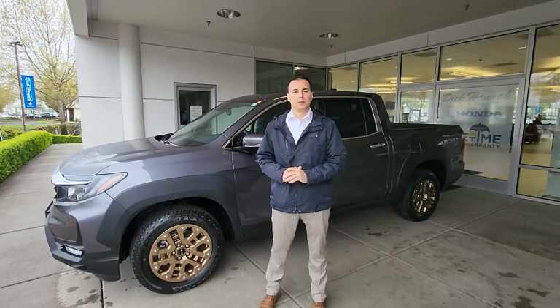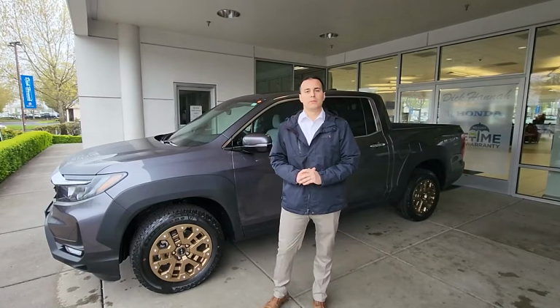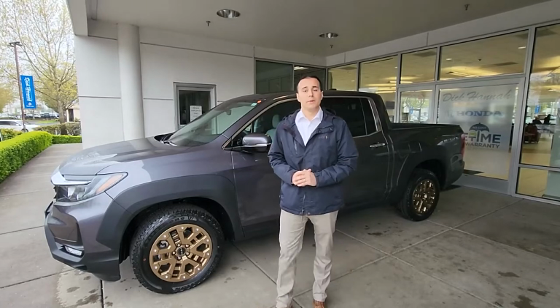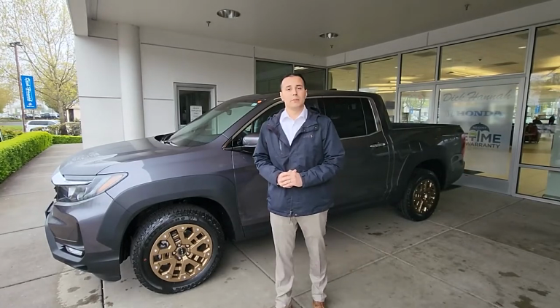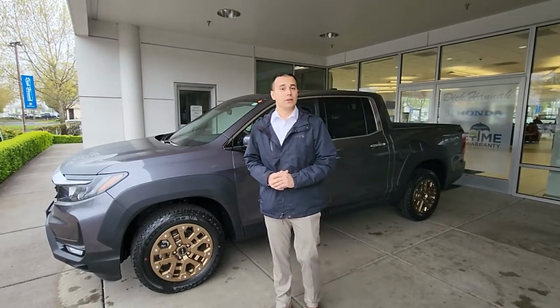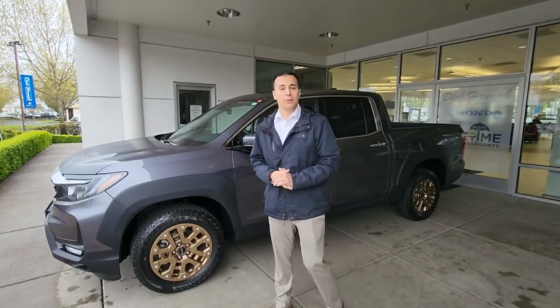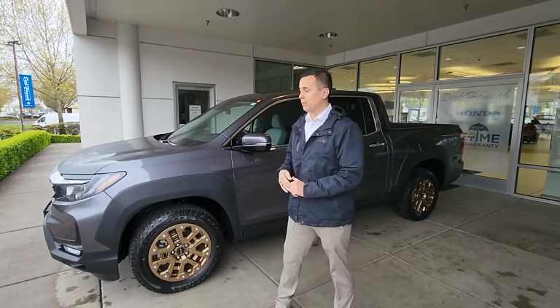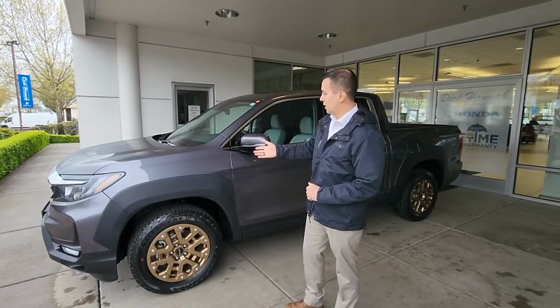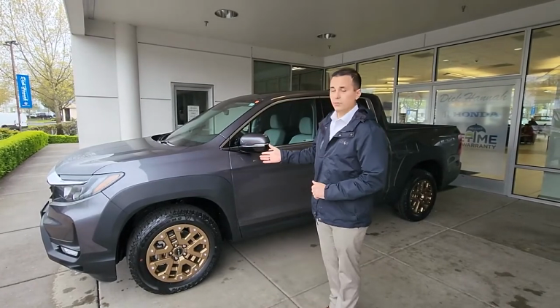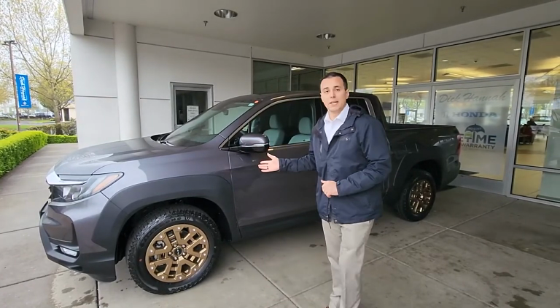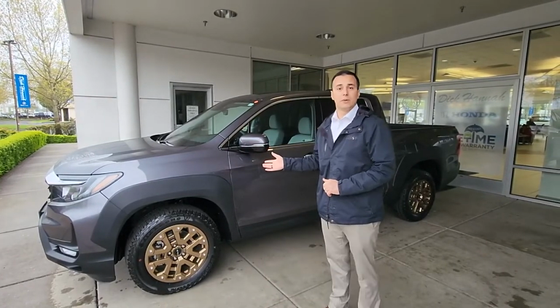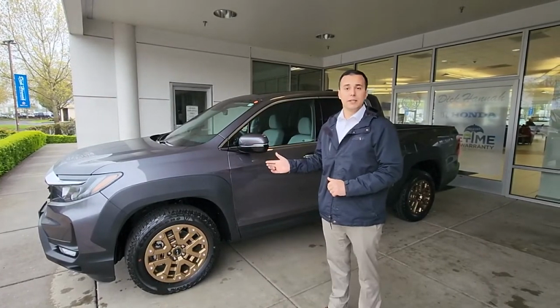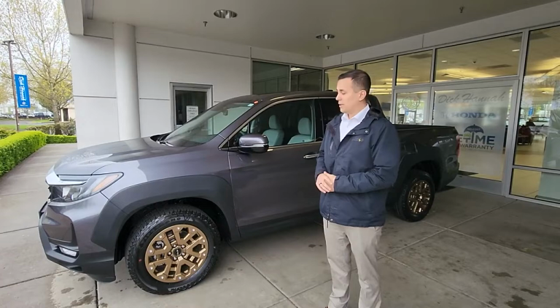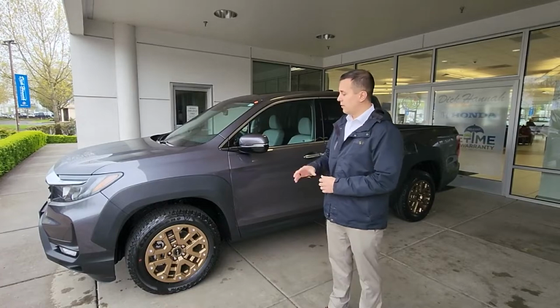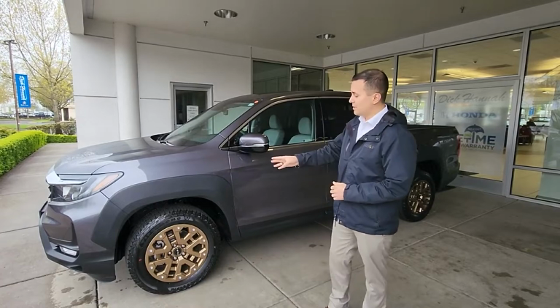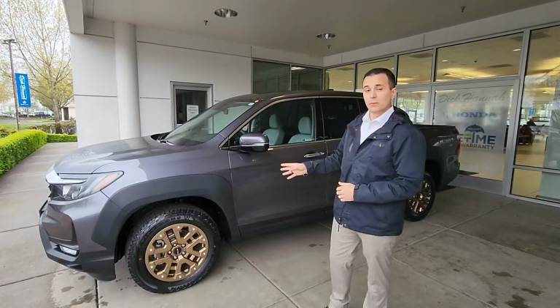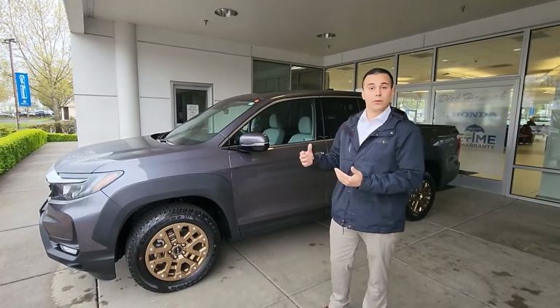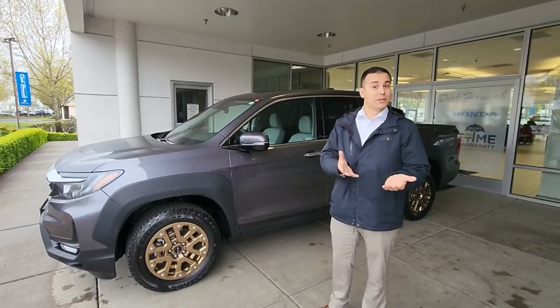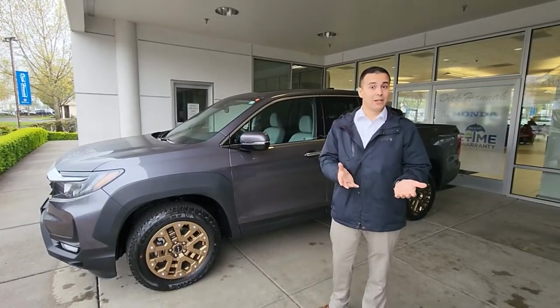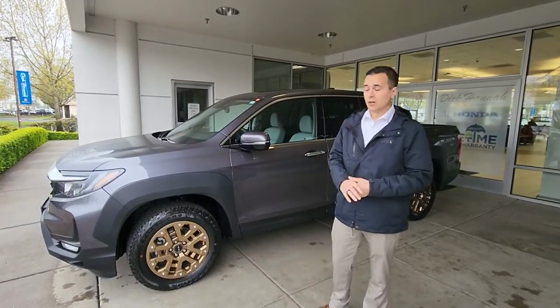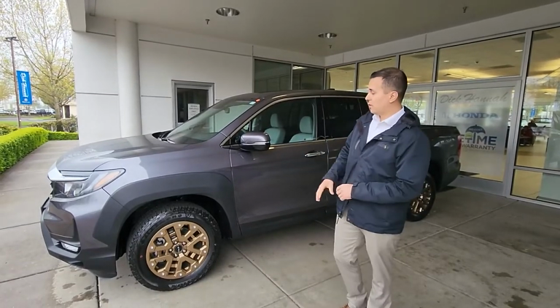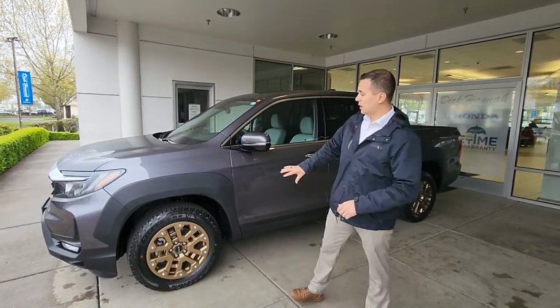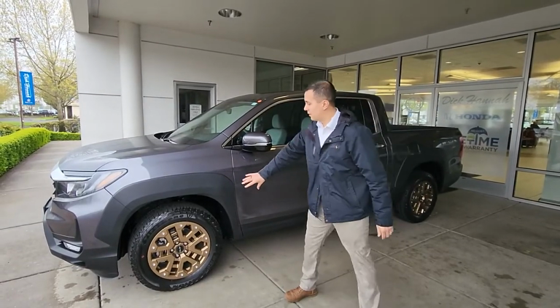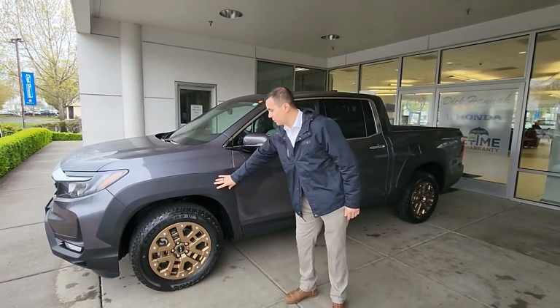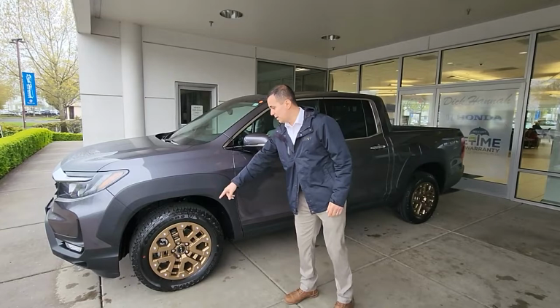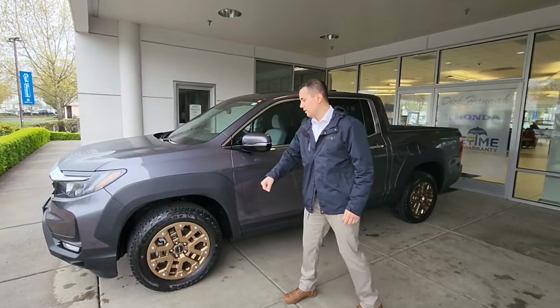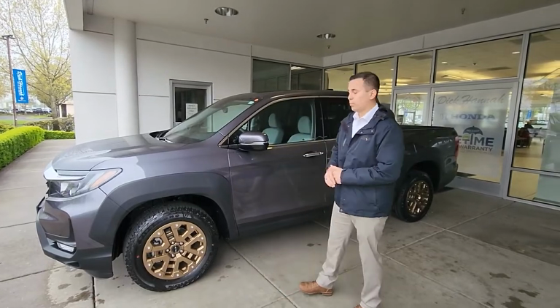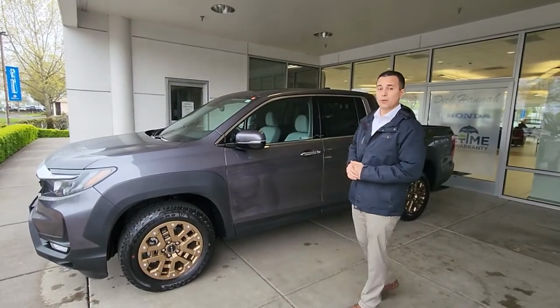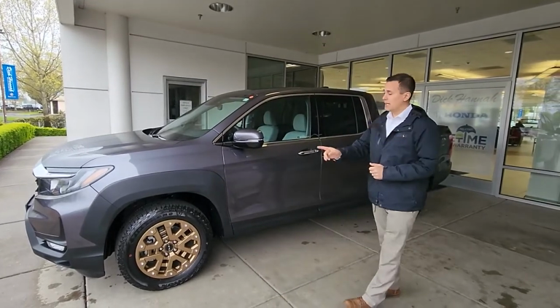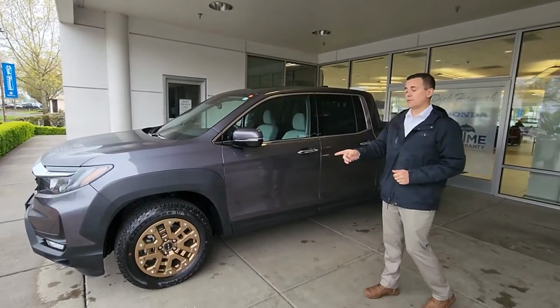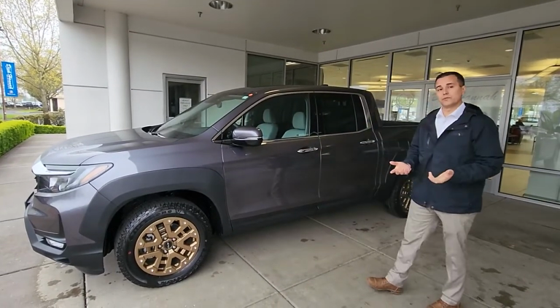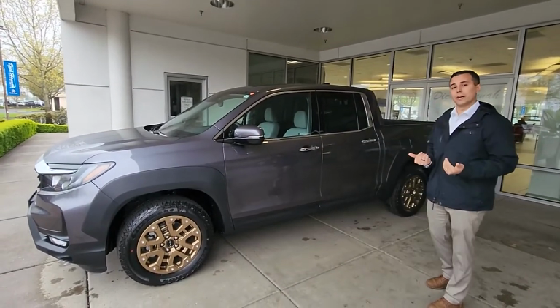Hi, my name is Manny and I want to tell you a little bit about the newly redesigned Honda Ridgeline. This one here happens to be equipped with our new HPD package. For that, you are going to get the fender flares and the bronze wheels and the different tires from the factory.